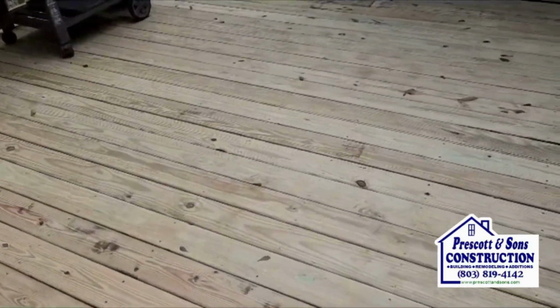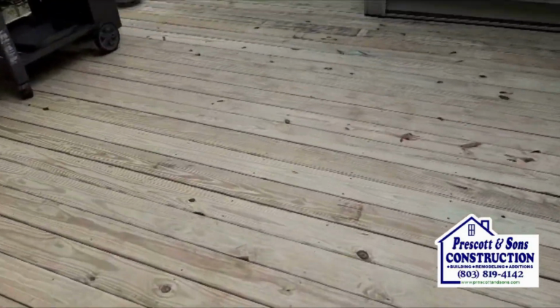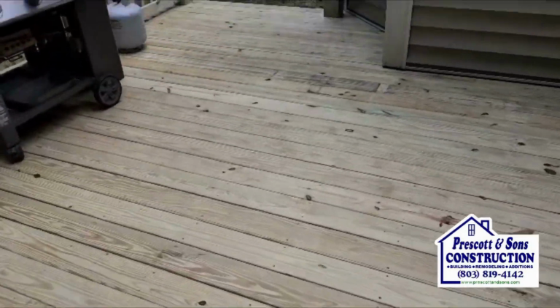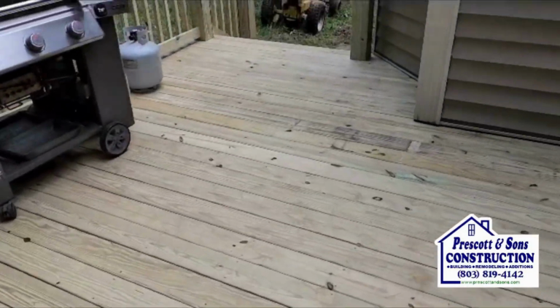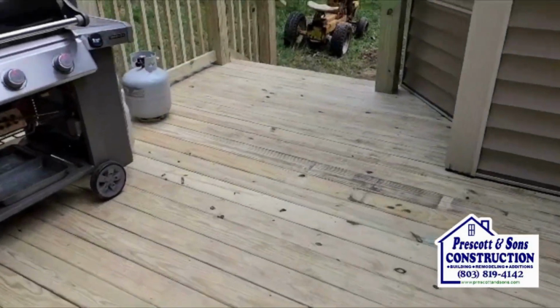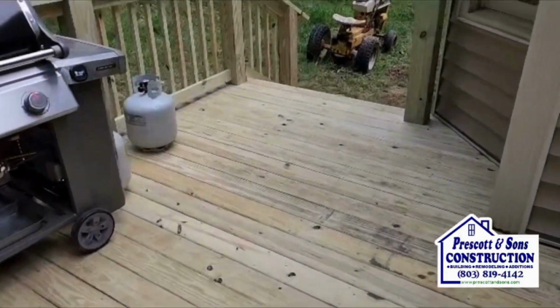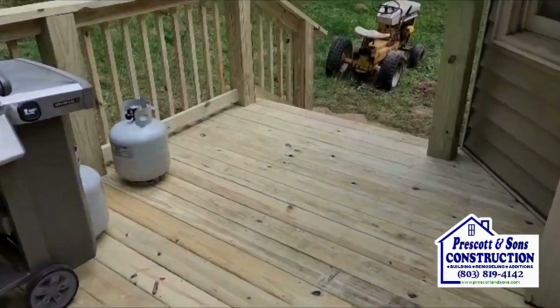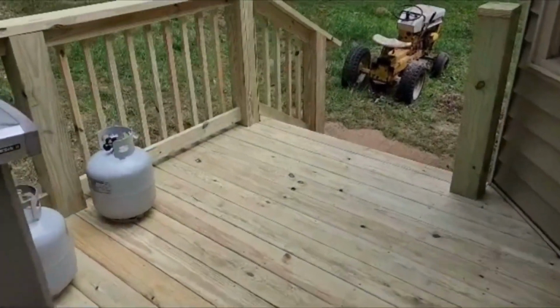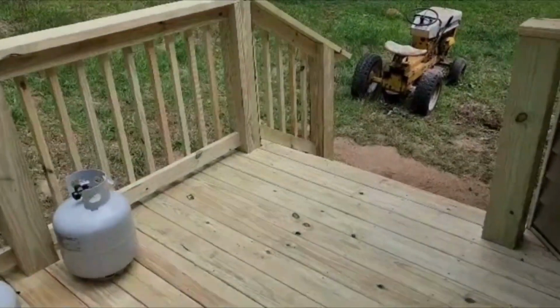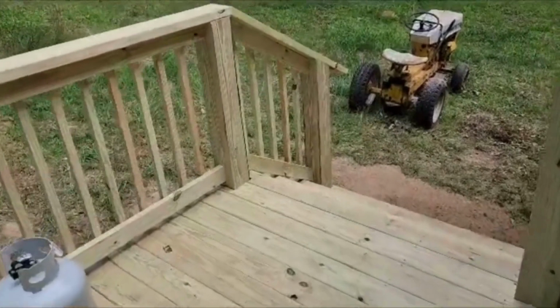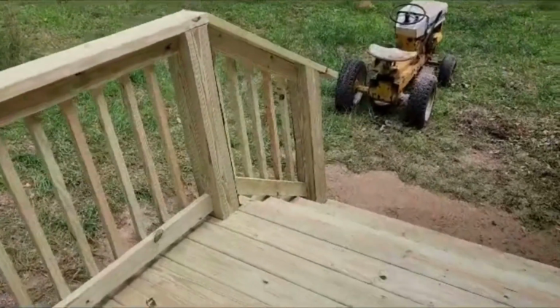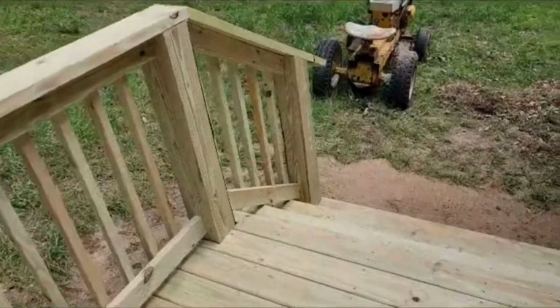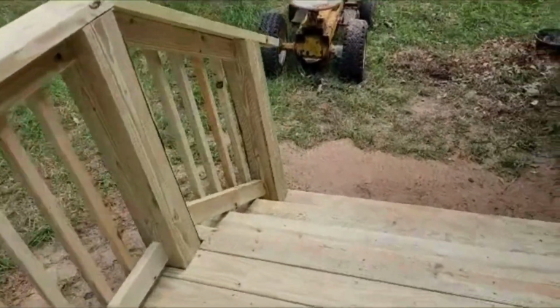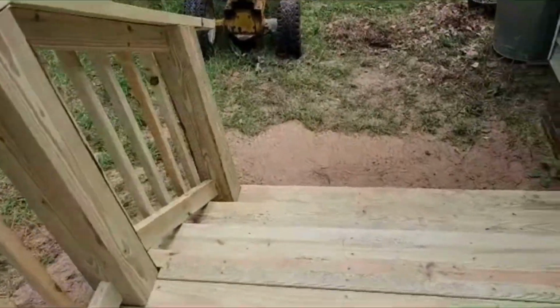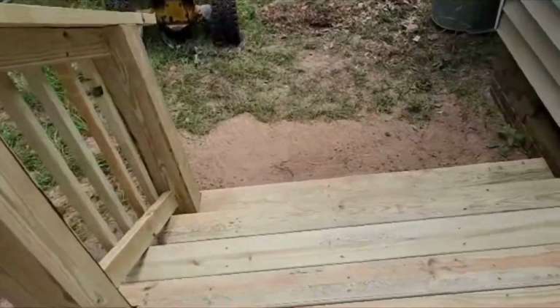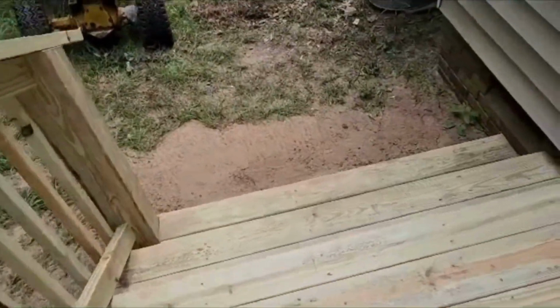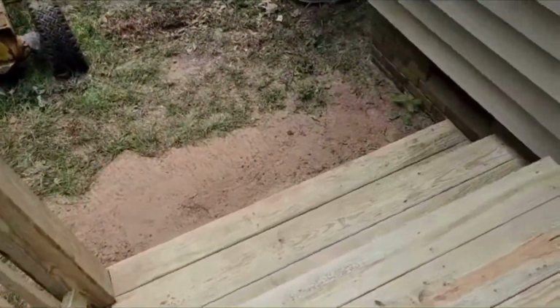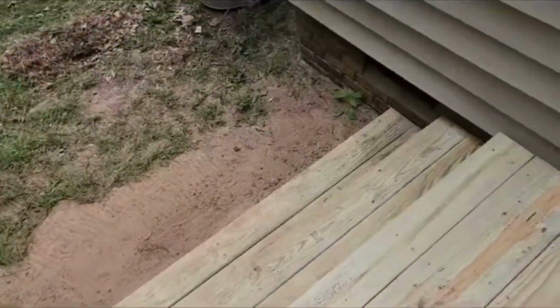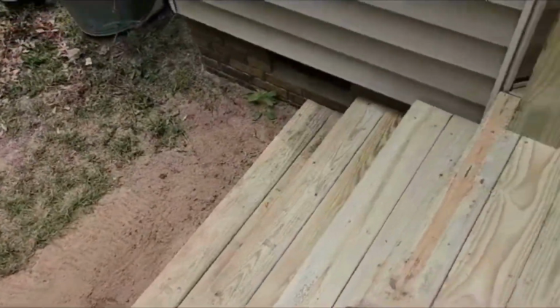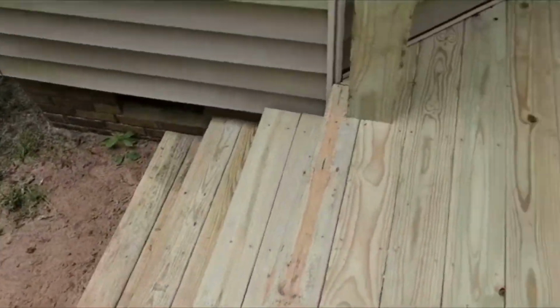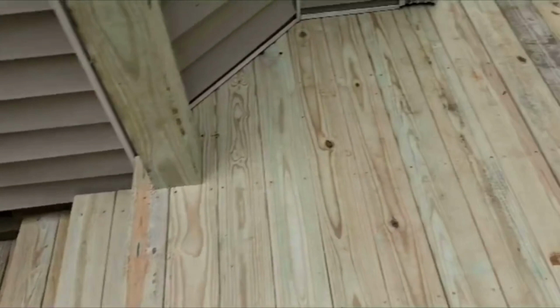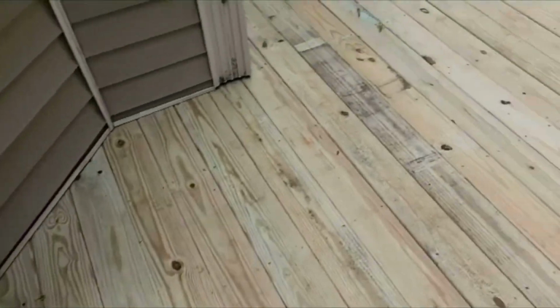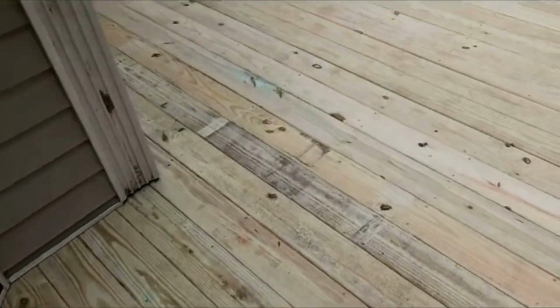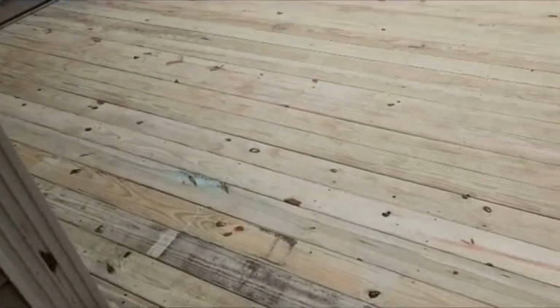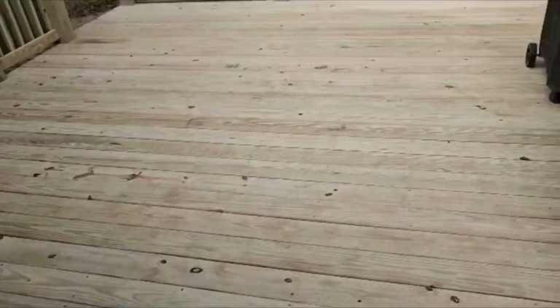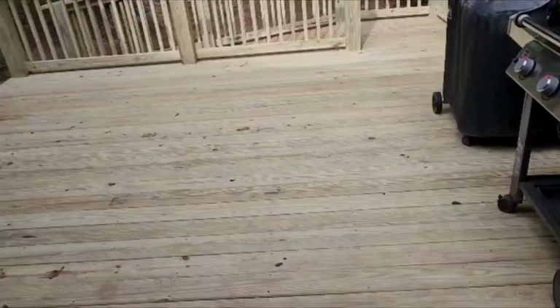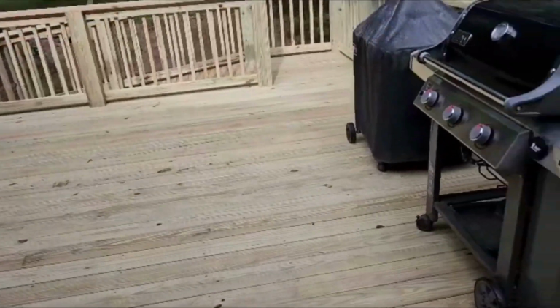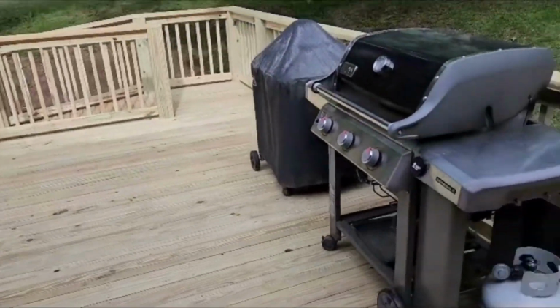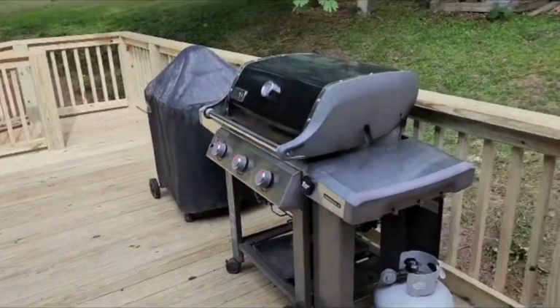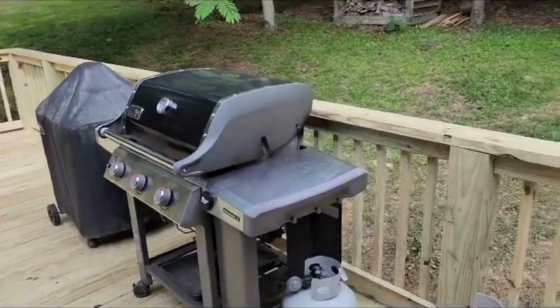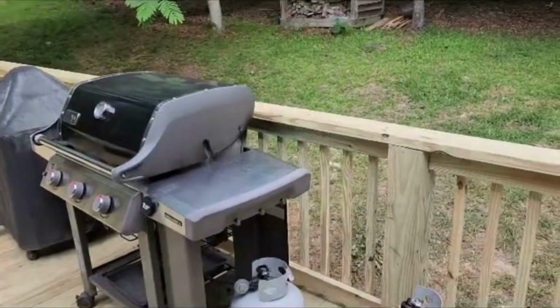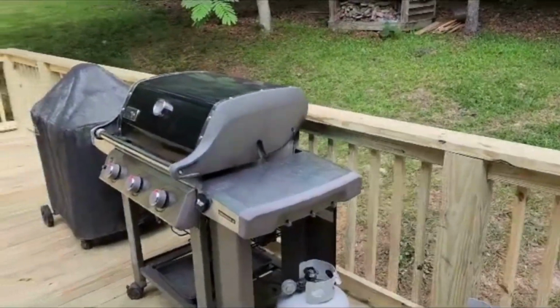Everything is screwed down and solid. We went with a six foot wide staircase right here to the left, going to the backyard. As you can see, the homeowner is ready to start grilling.